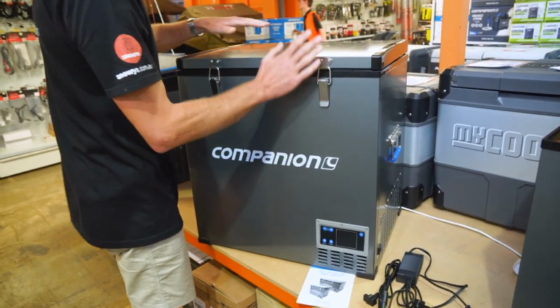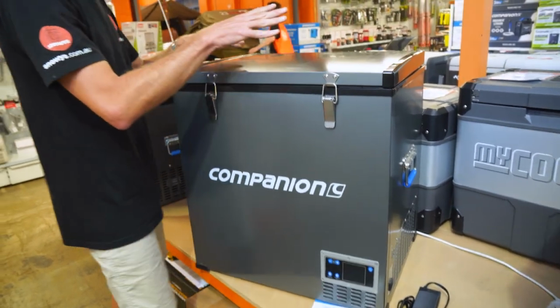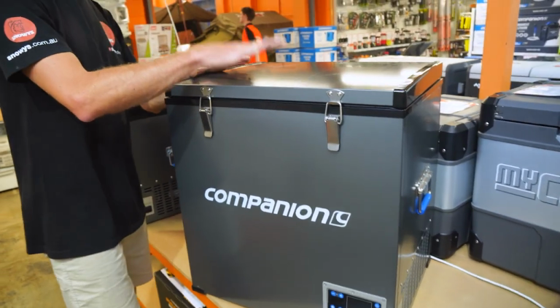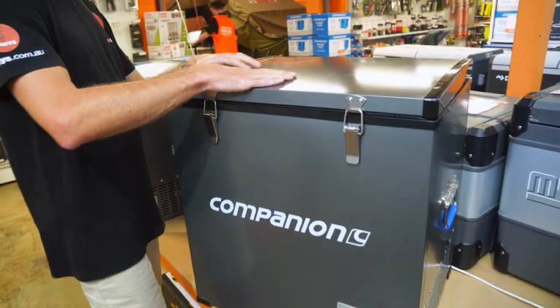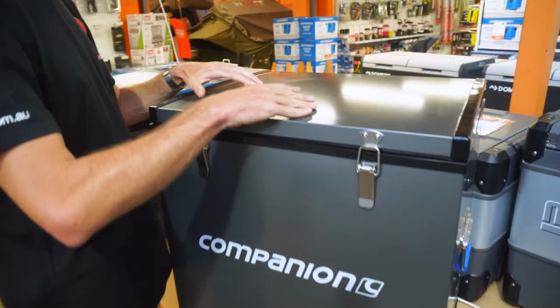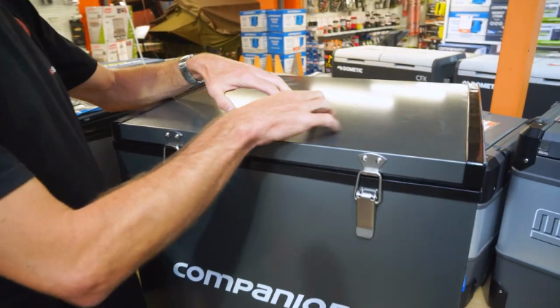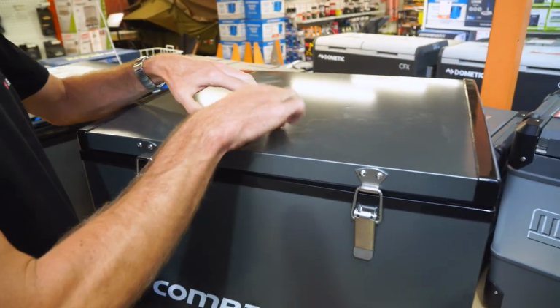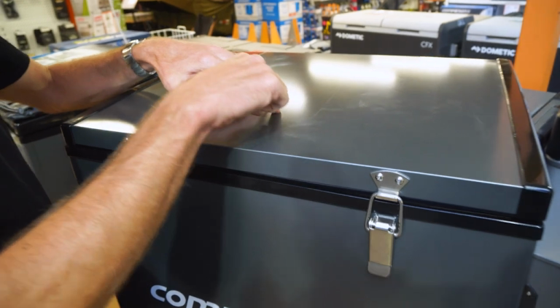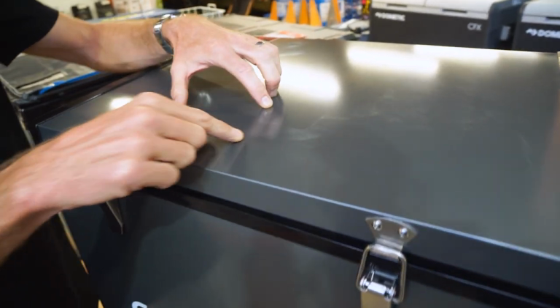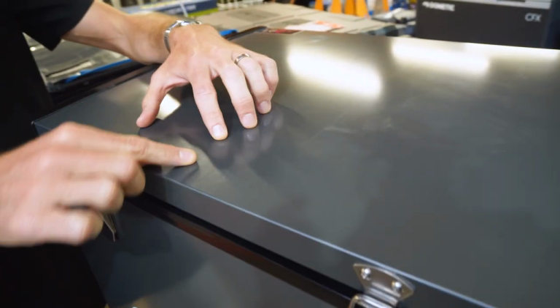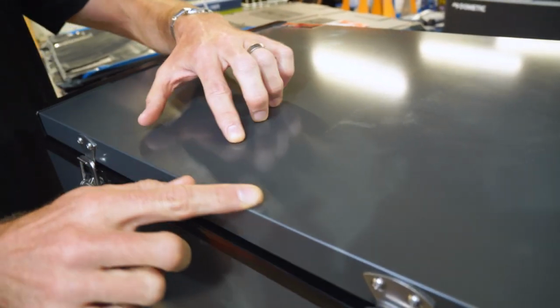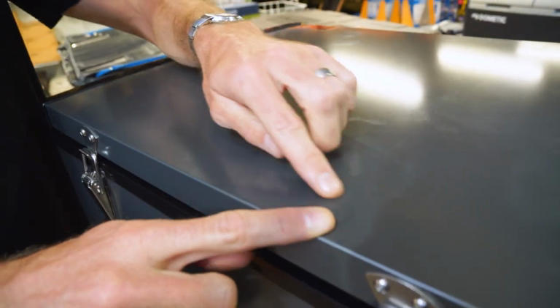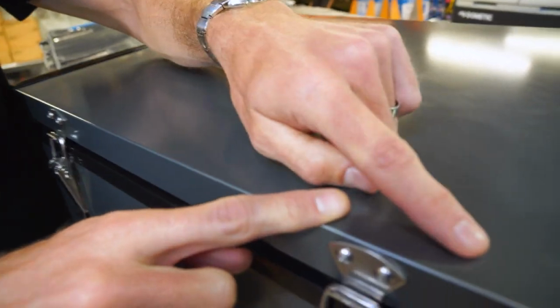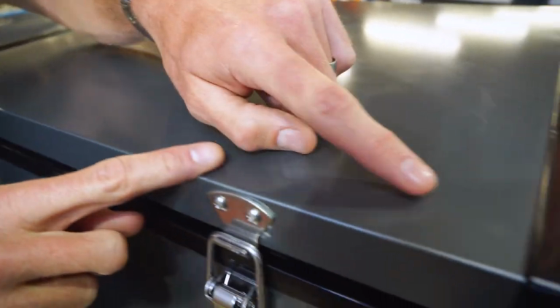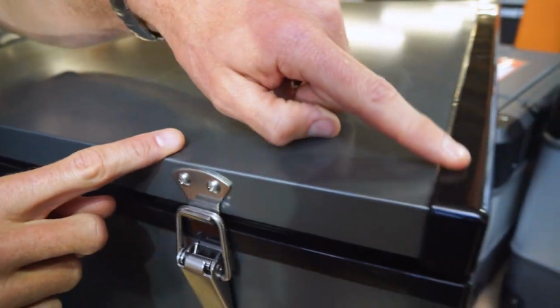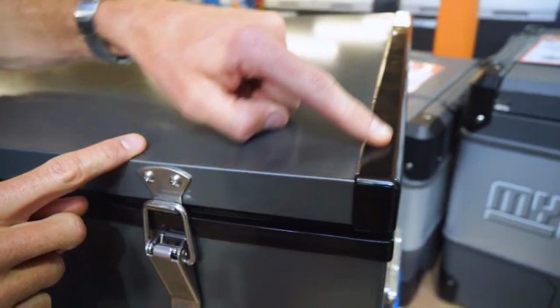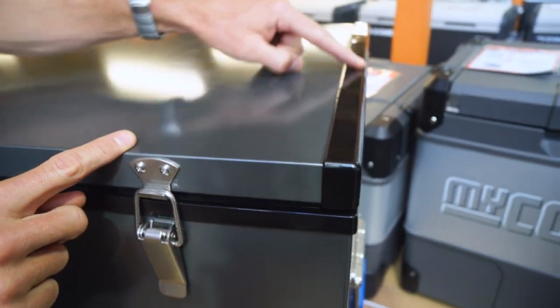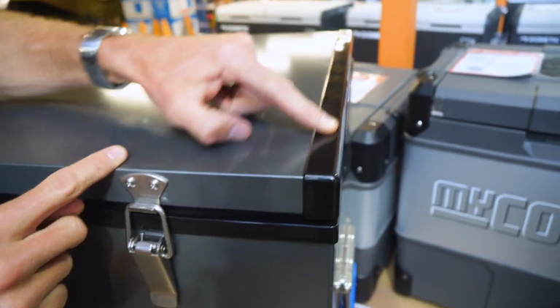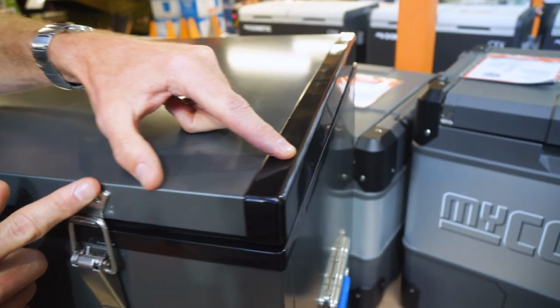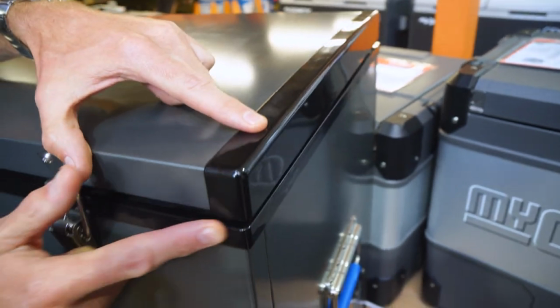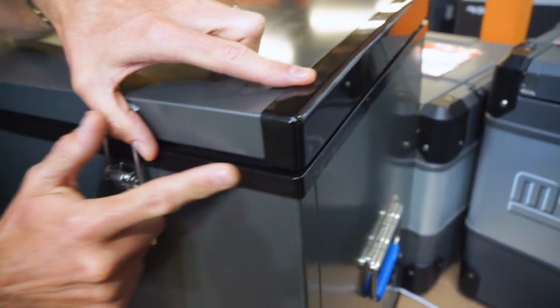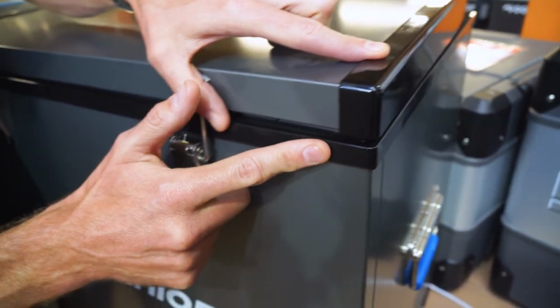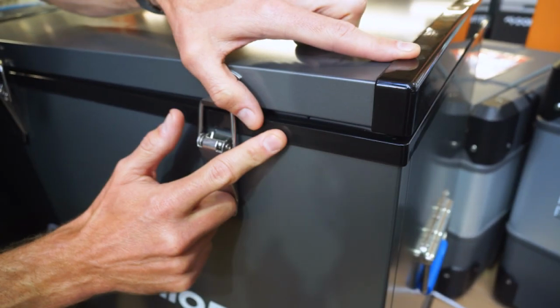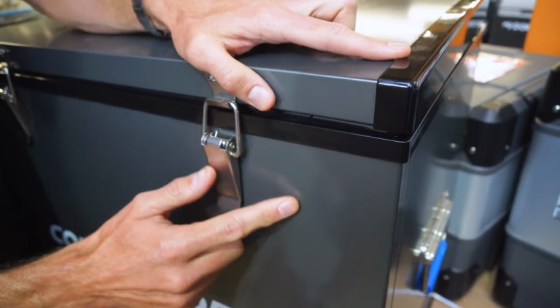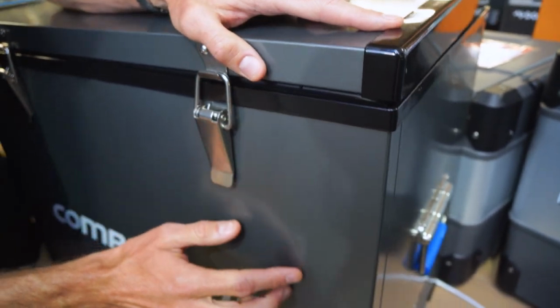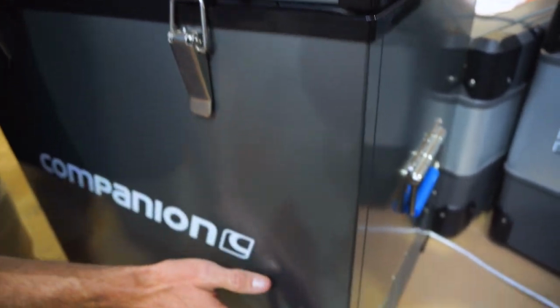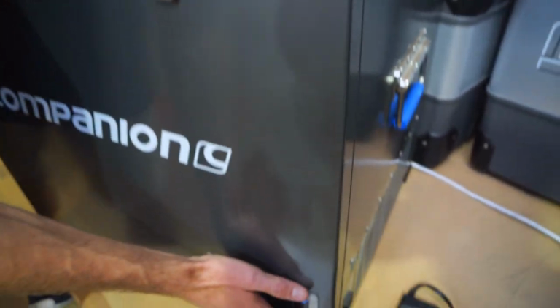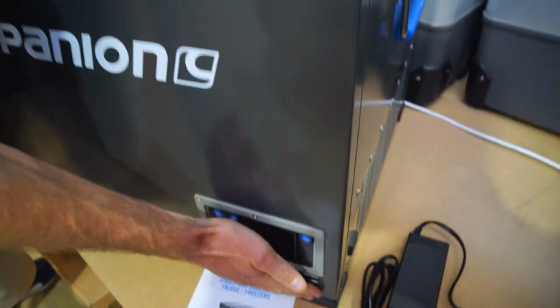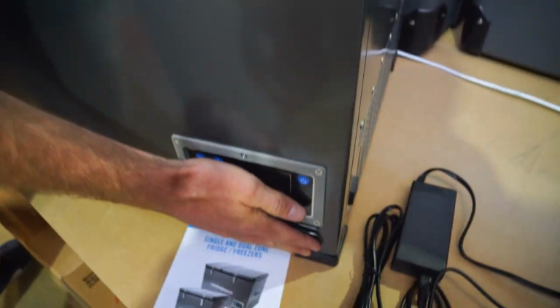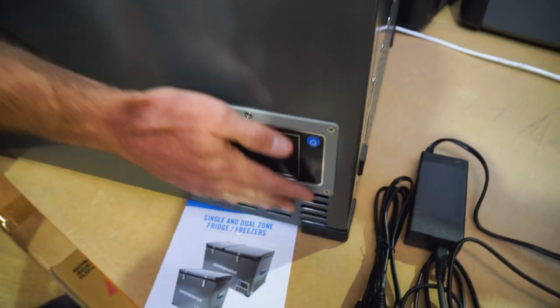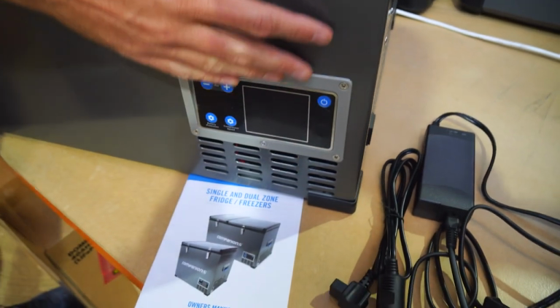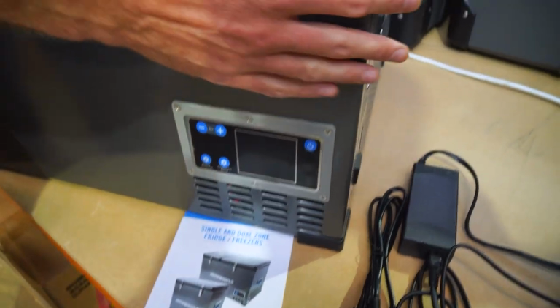It's made on the exterior predominantly of steel. There's grey material and metal plastic components on the corners, around the top, and also at the base, with a couple of little plastic bumpers down there. The handles and latches are all steel.